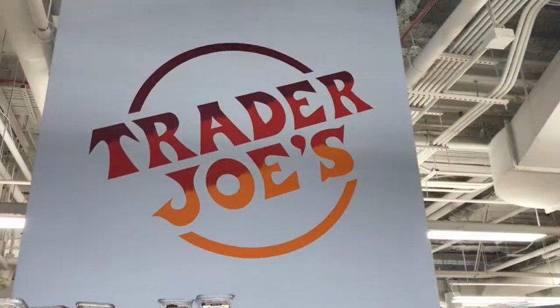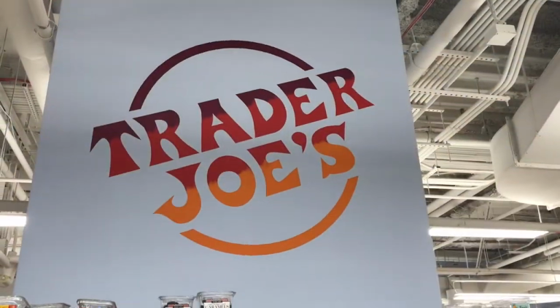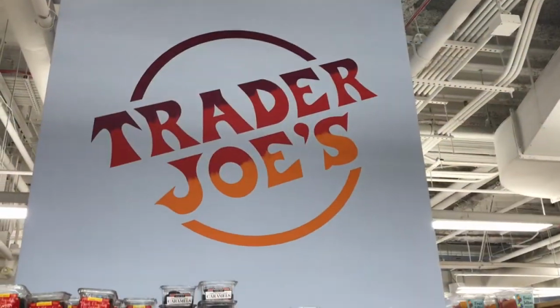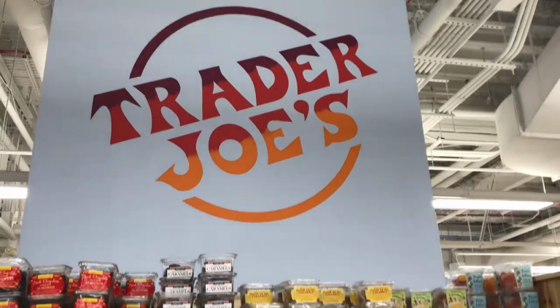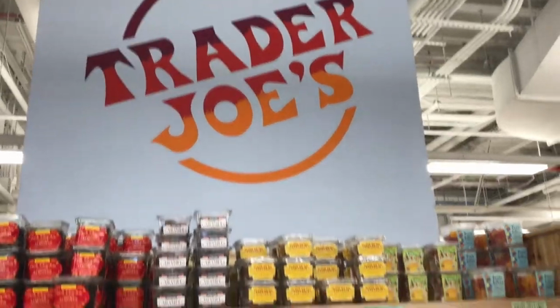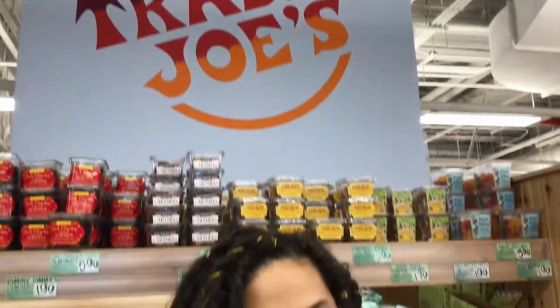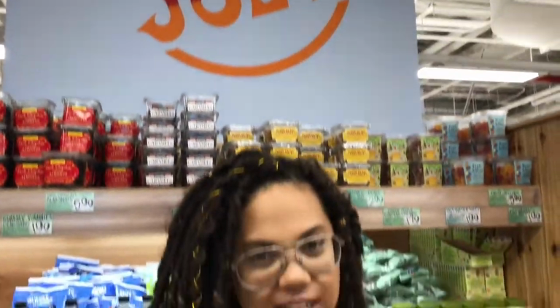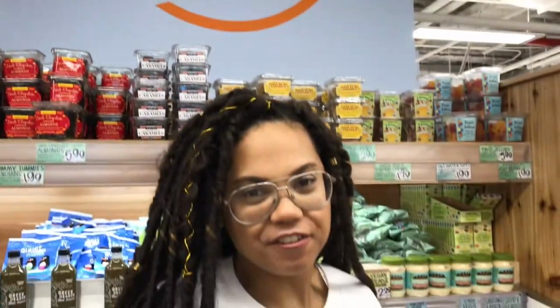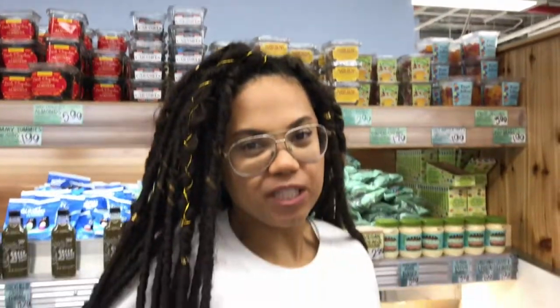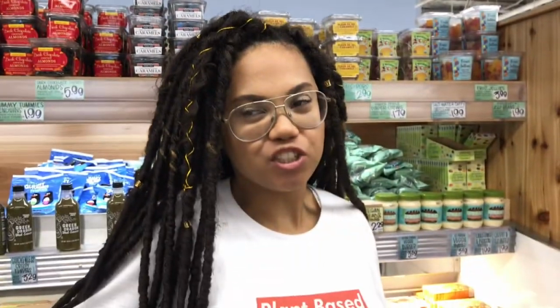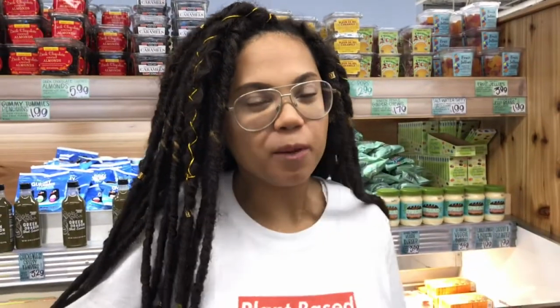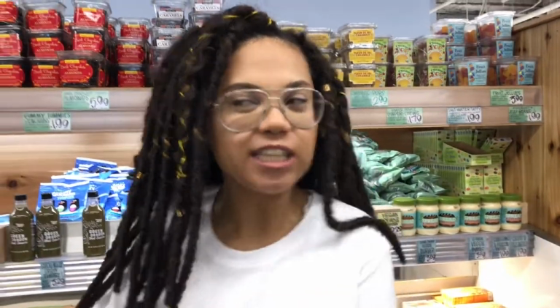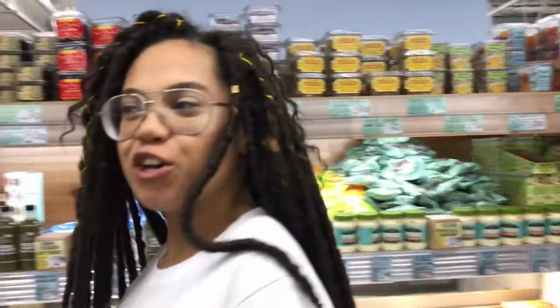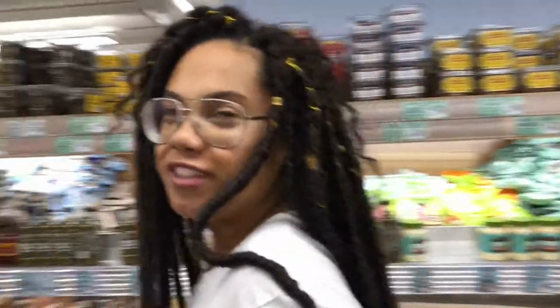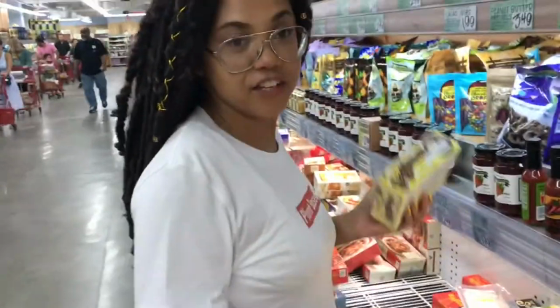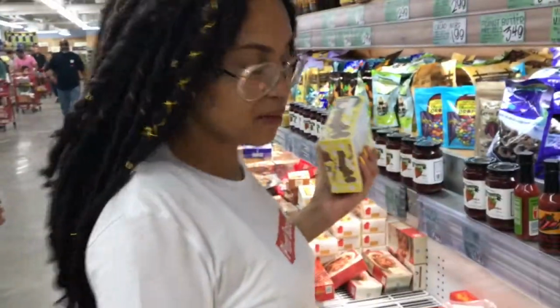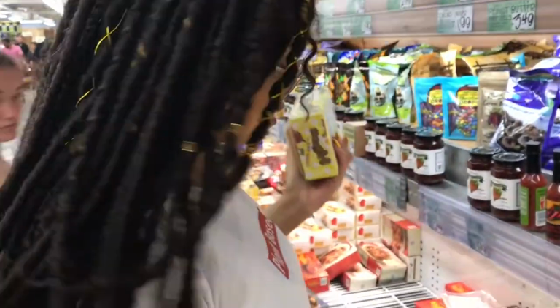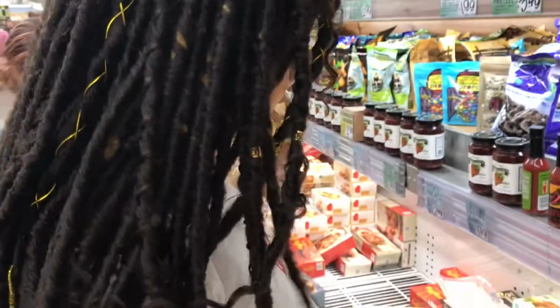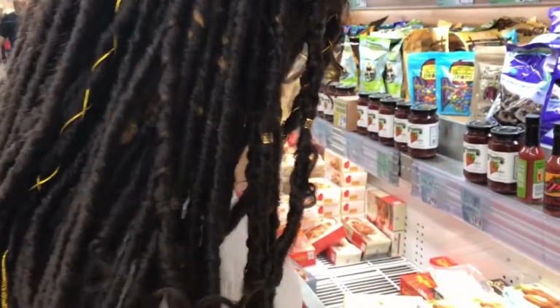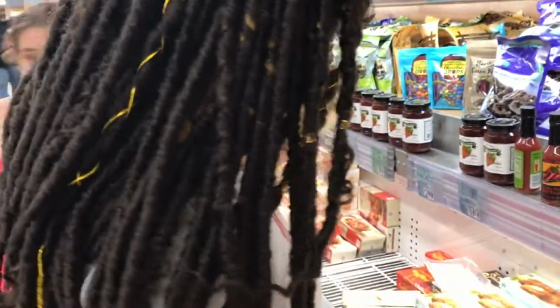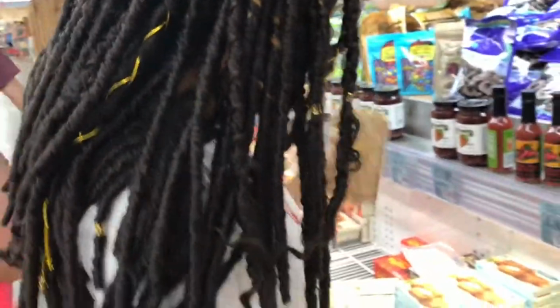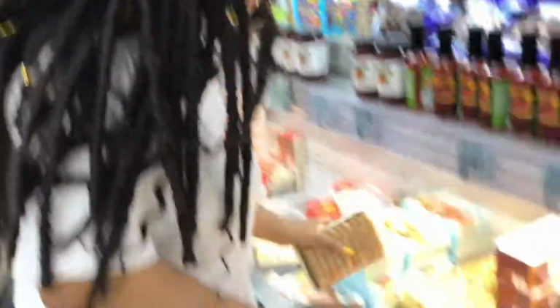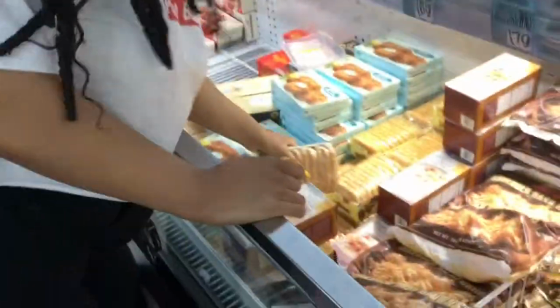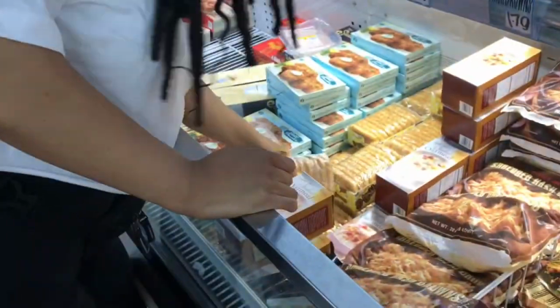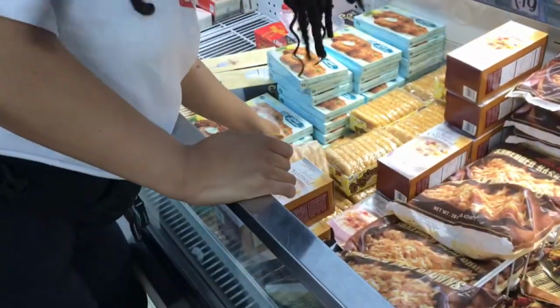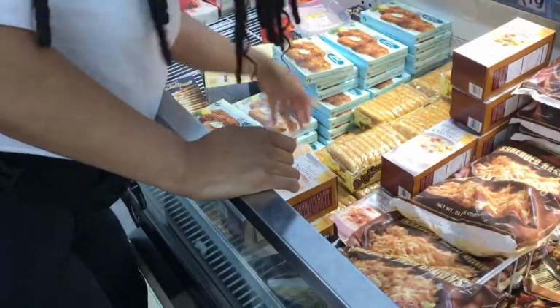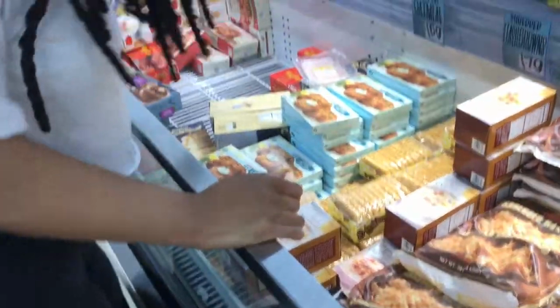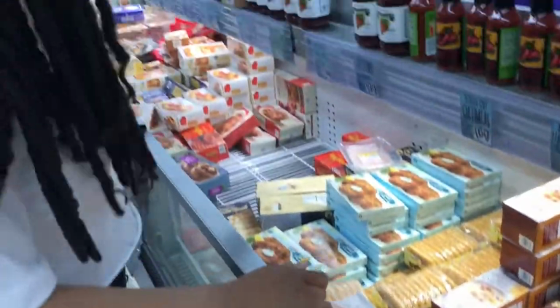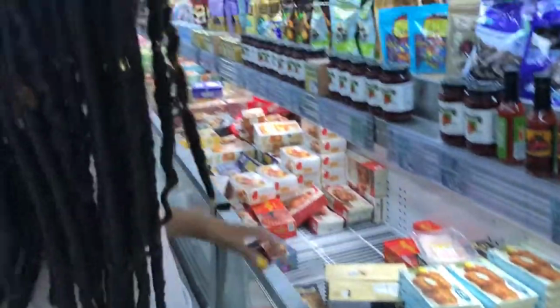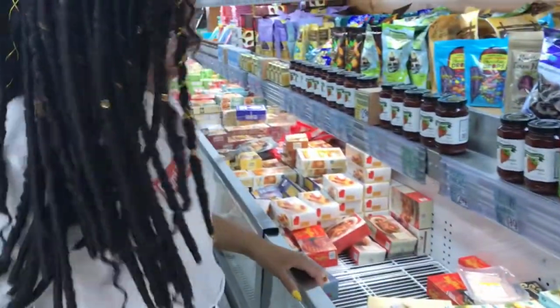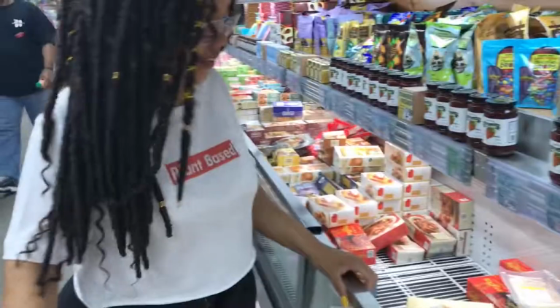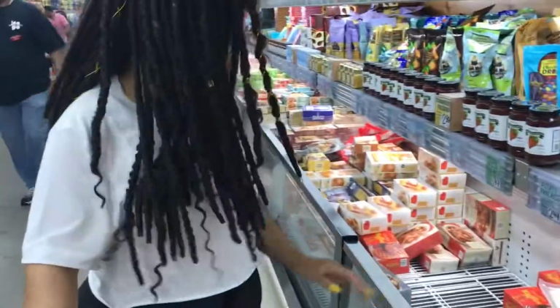Now we're in Trader Joe's to get everything else that I need for the week. I love their hash browns — I always get them for breakfast. I just had them too.